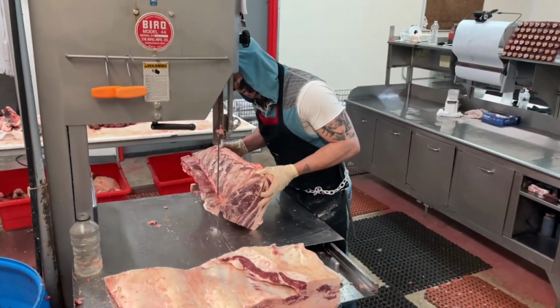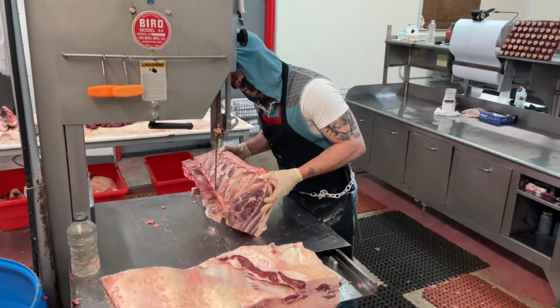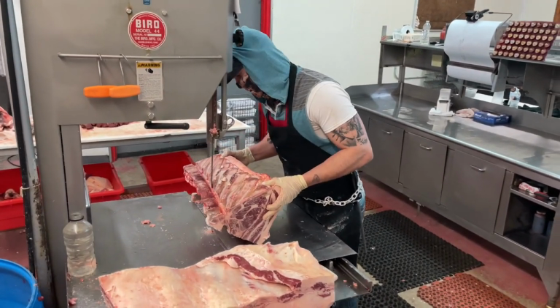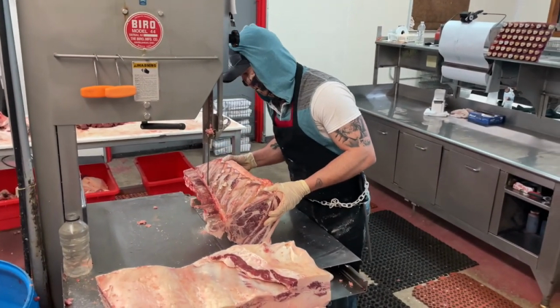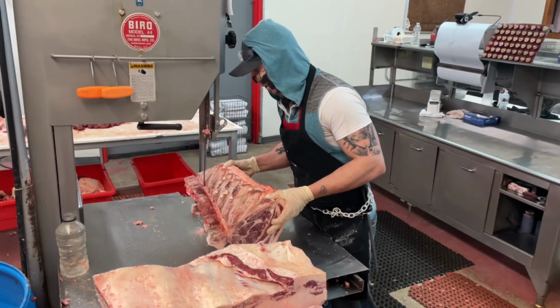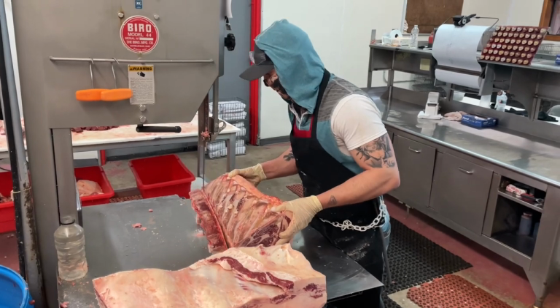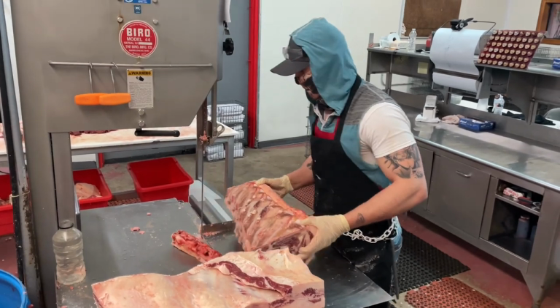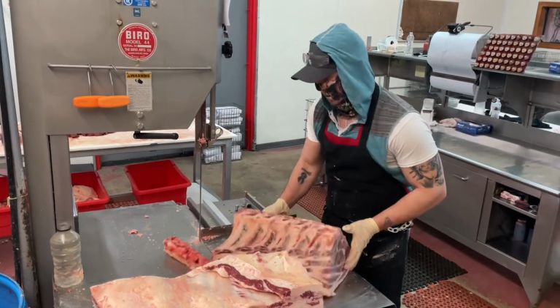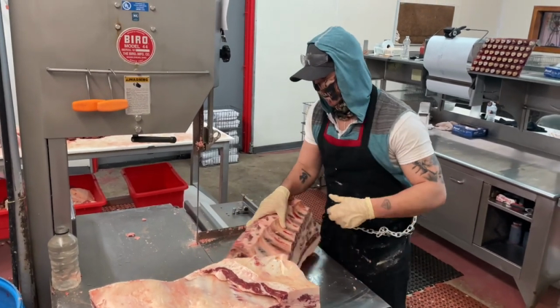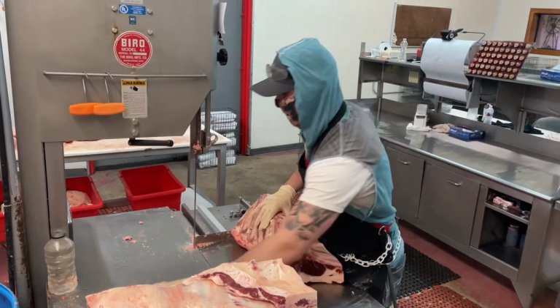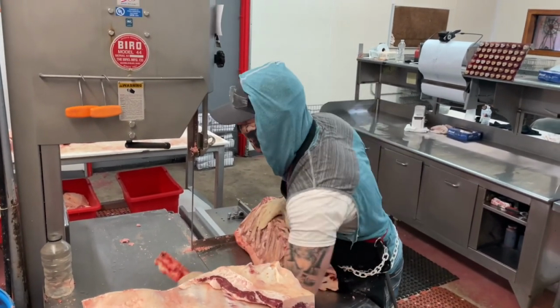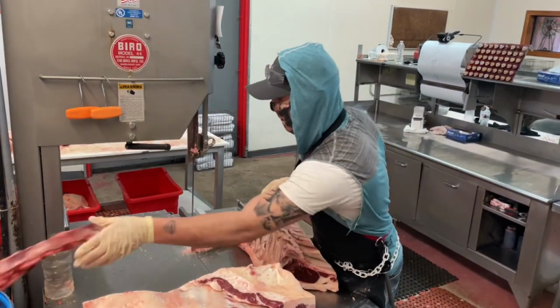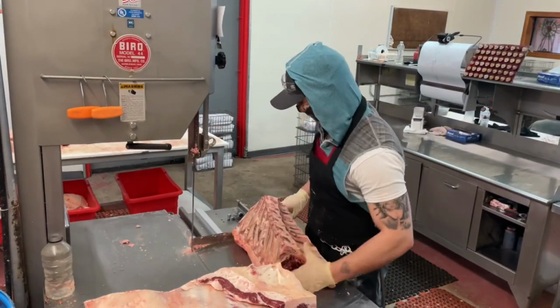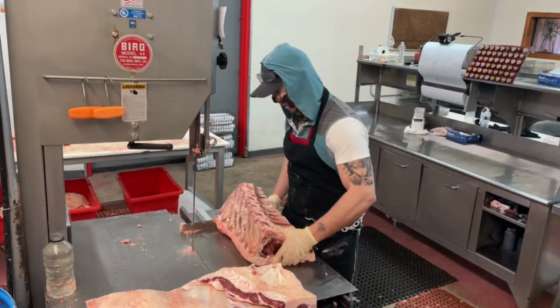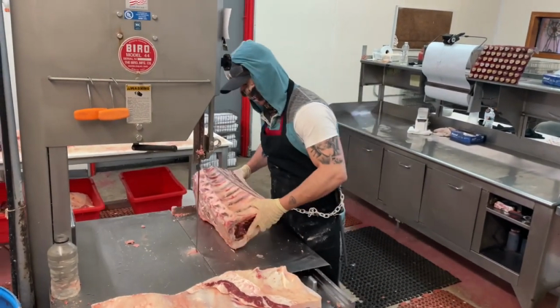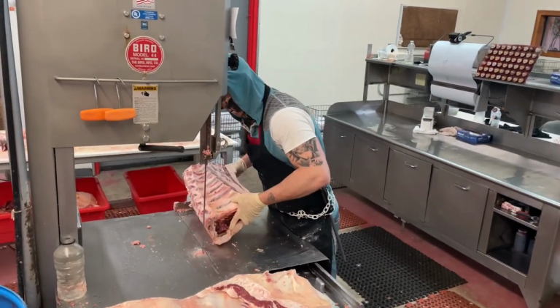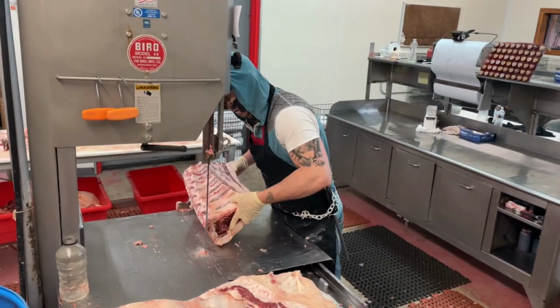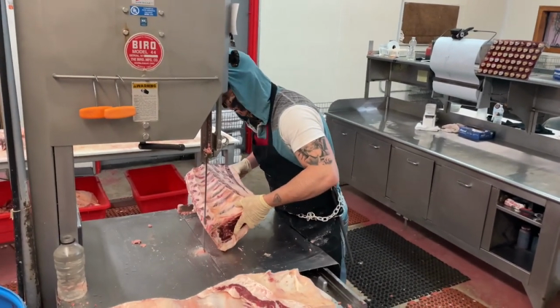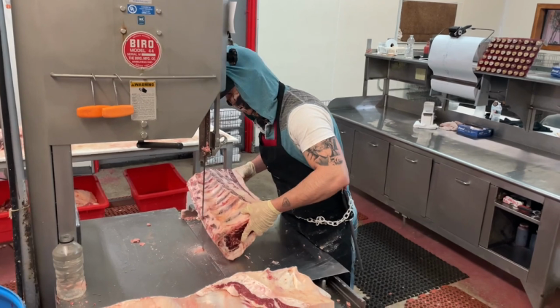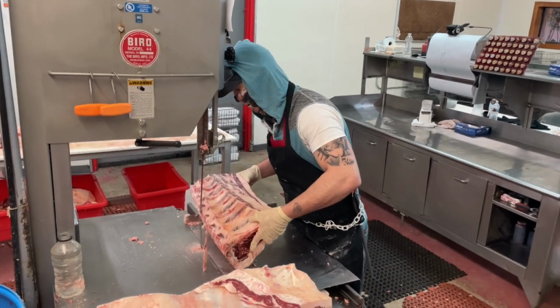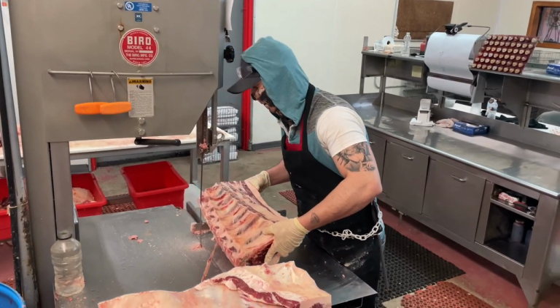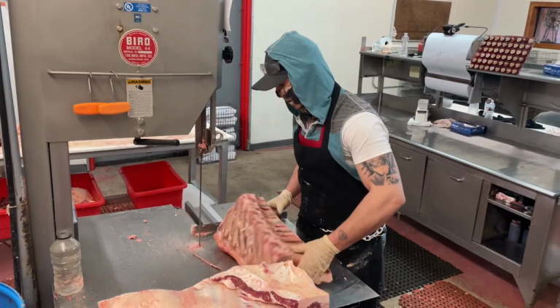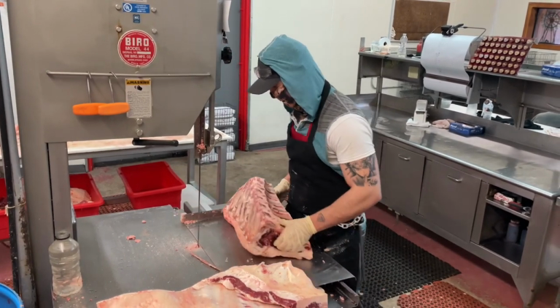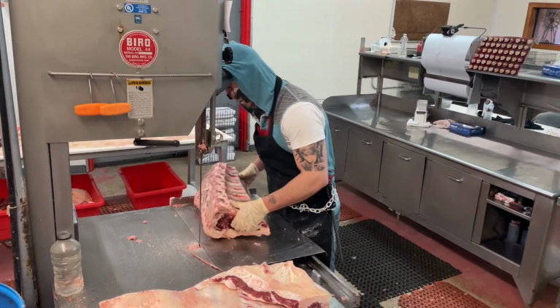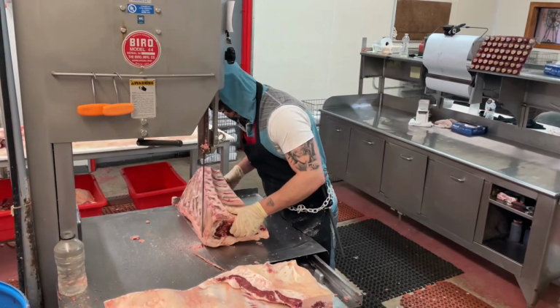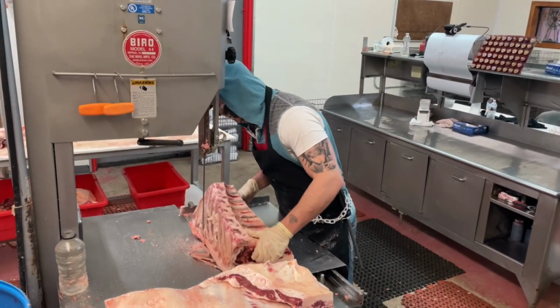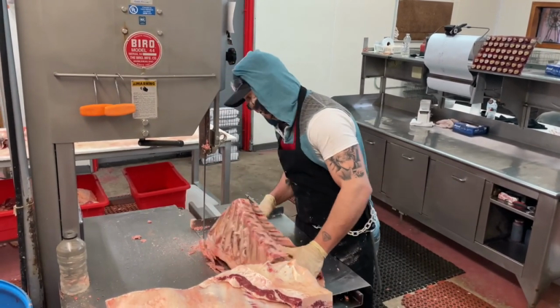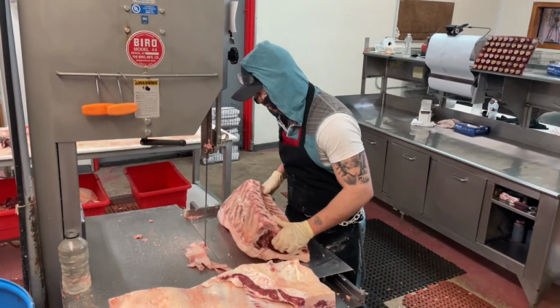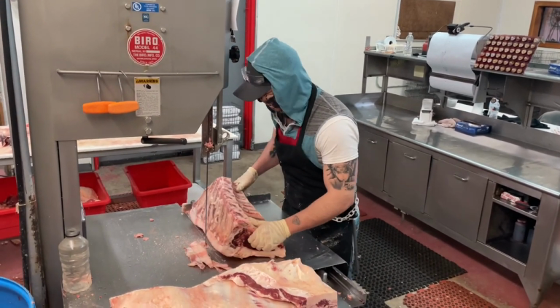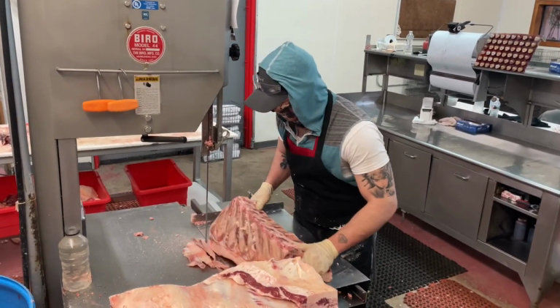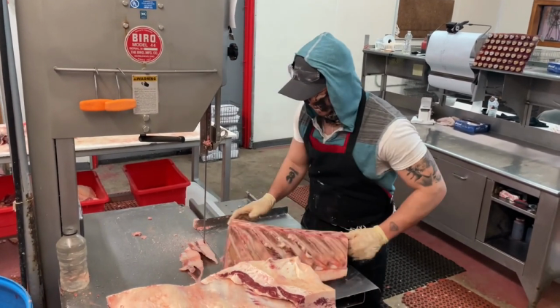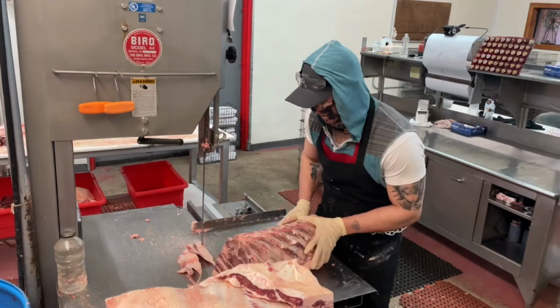Now I'm trimming the rib steak on the inside of that spine. I'm going to trim it again to get a nice round edge and then trim the very outside.